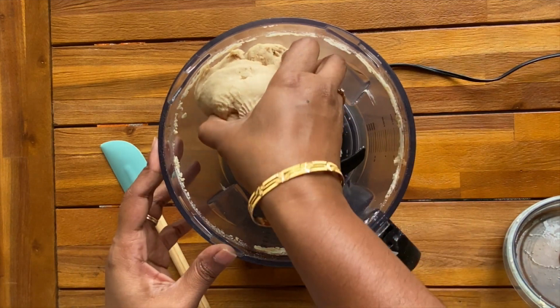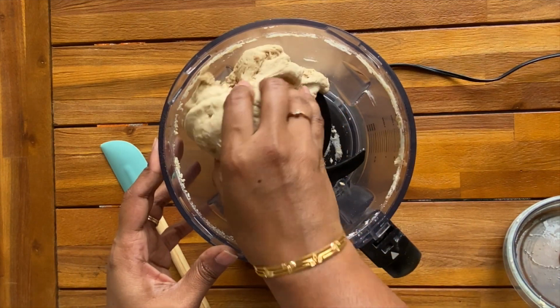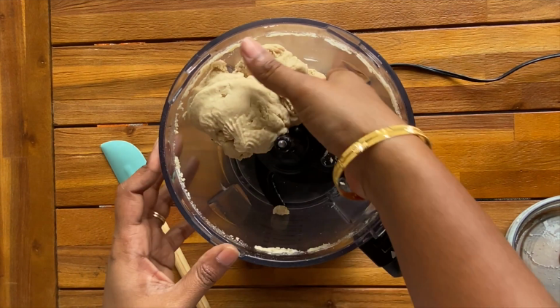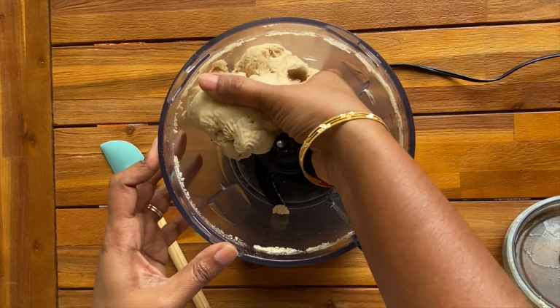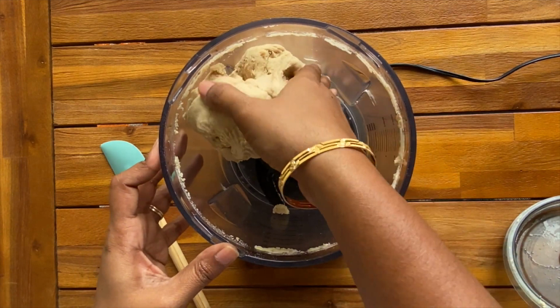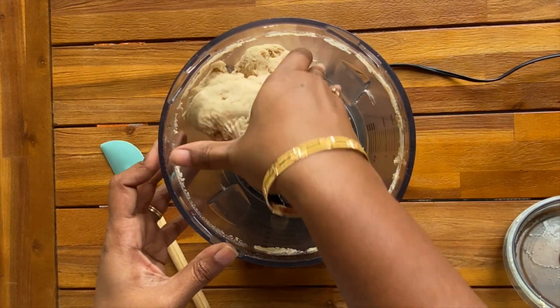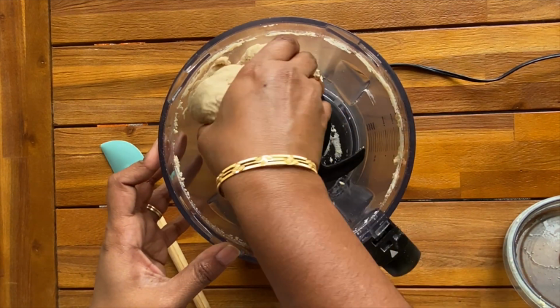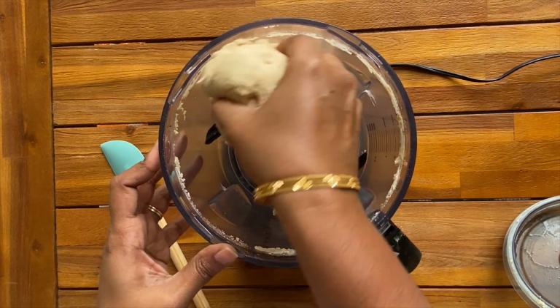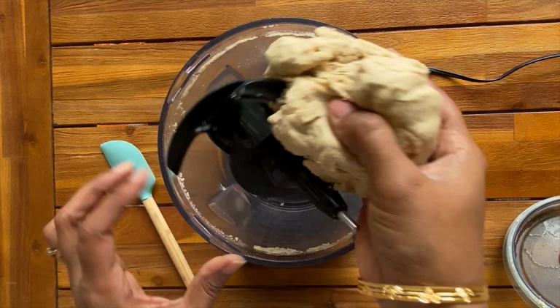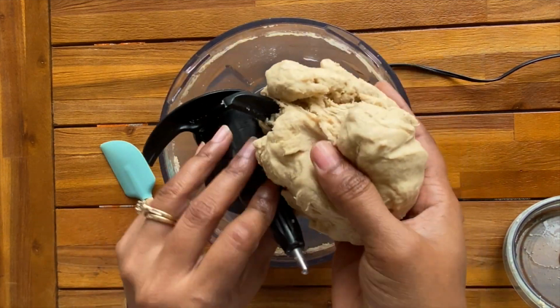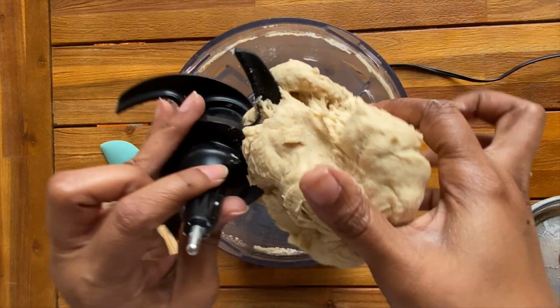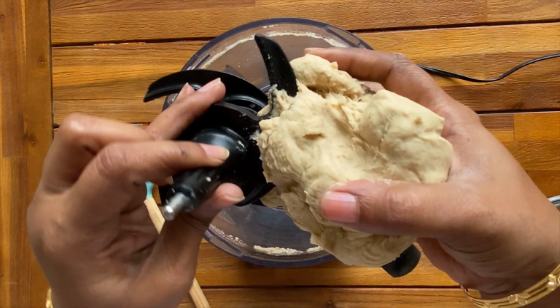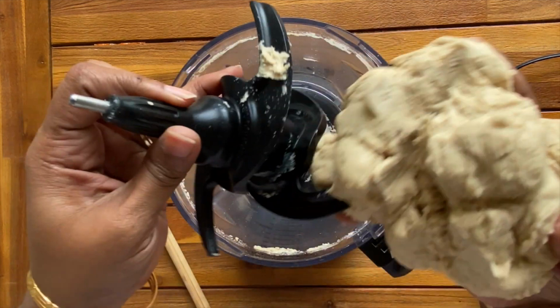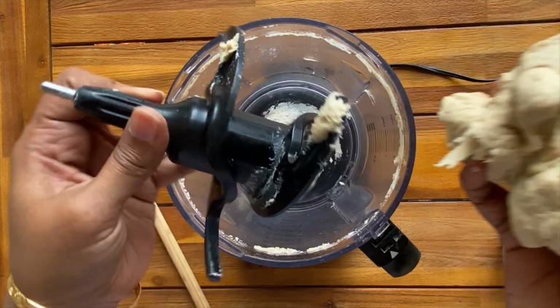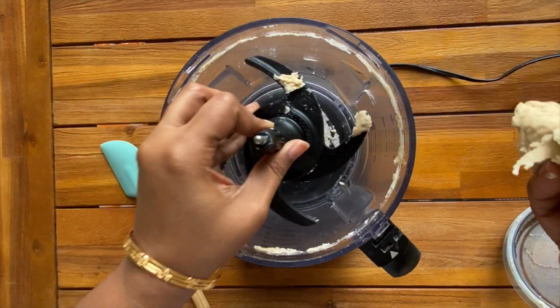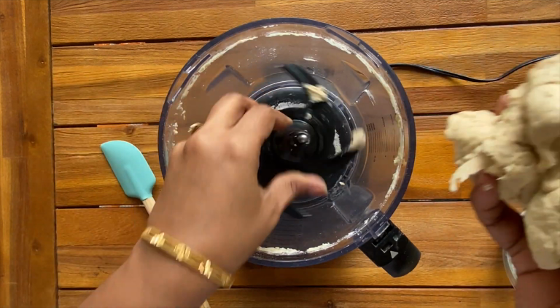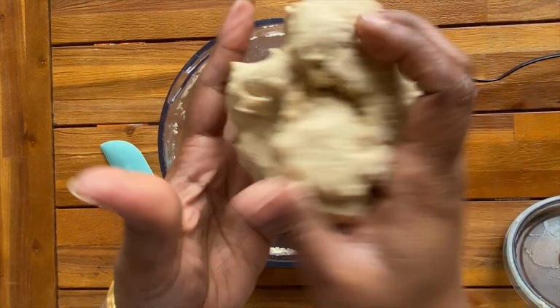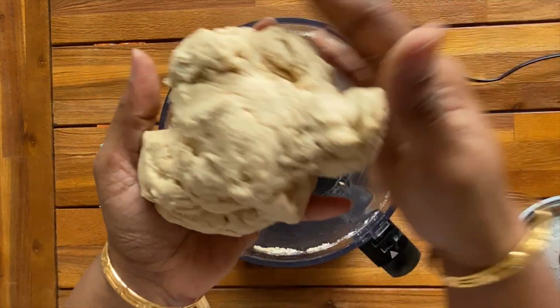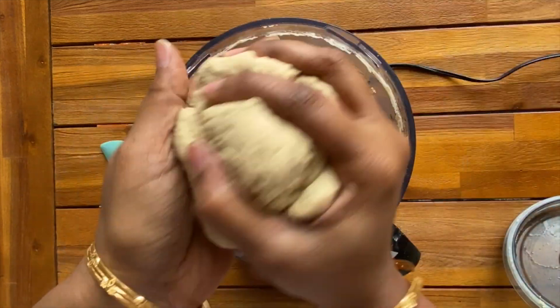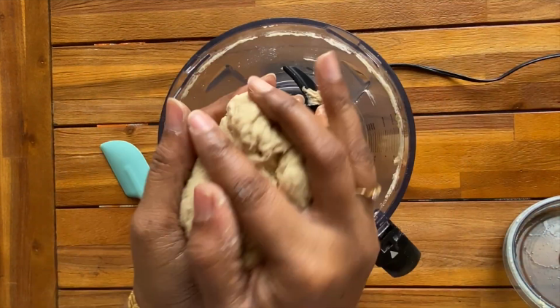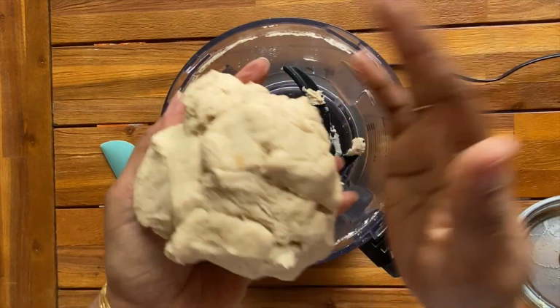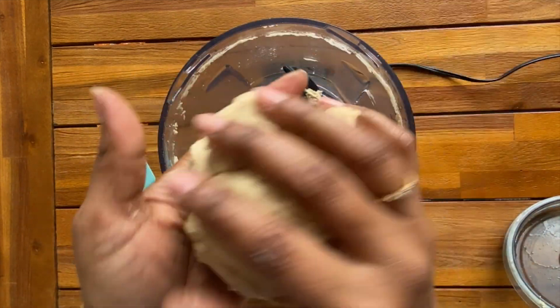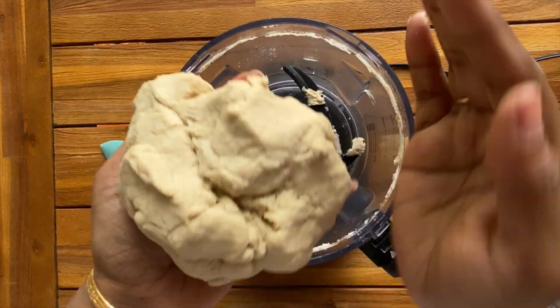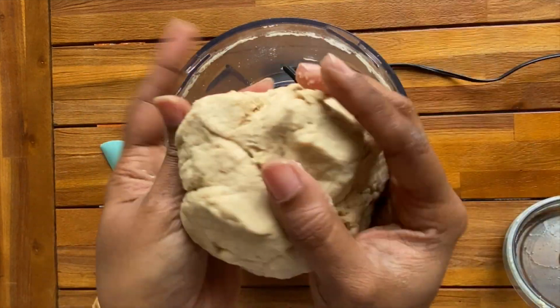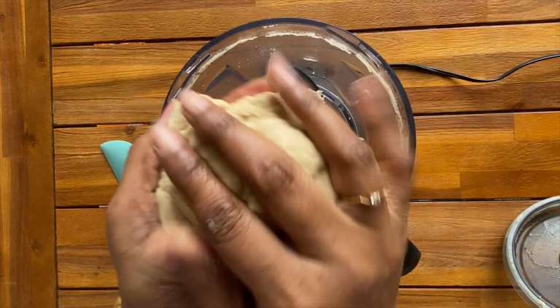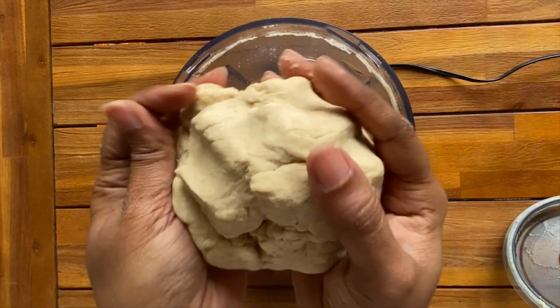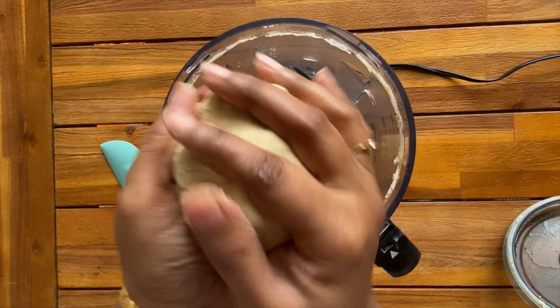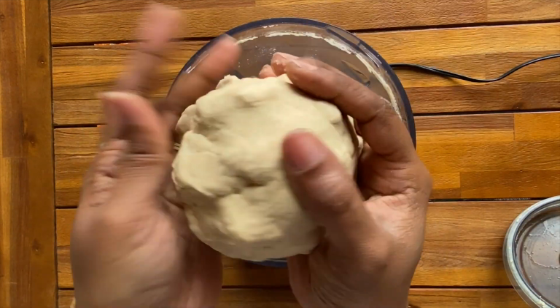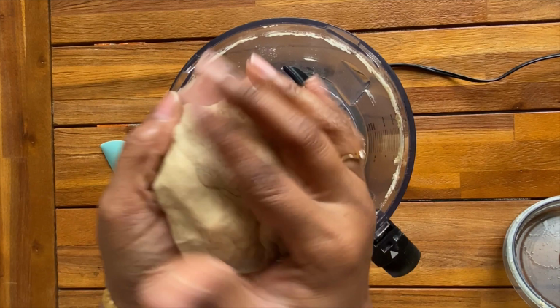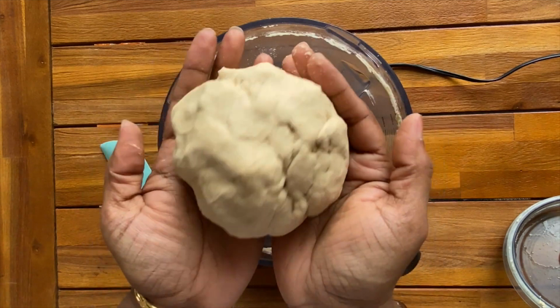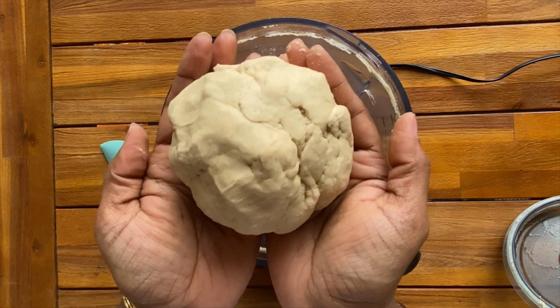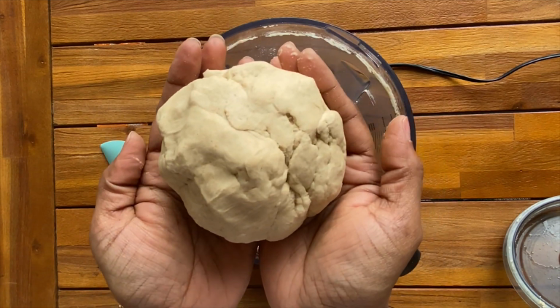Fully kneaded dough is ready in 1 minute. Brush a little oil and rest it for a few minutes, and then you can use it for chapati, puri or paratha.